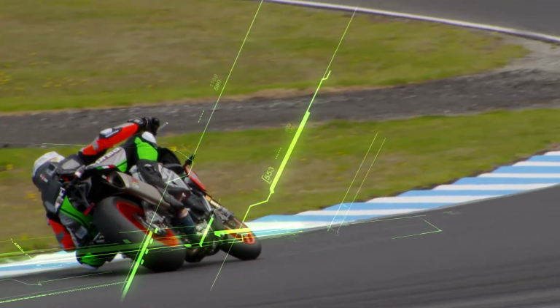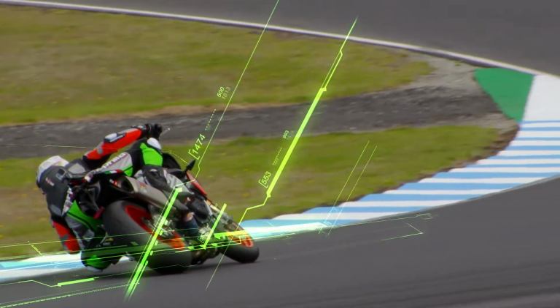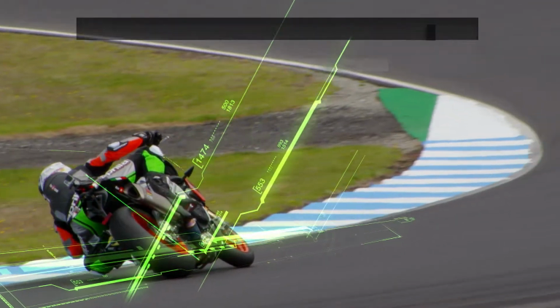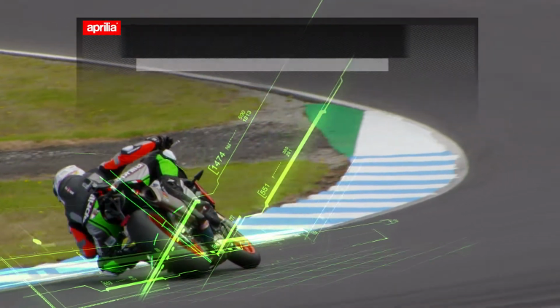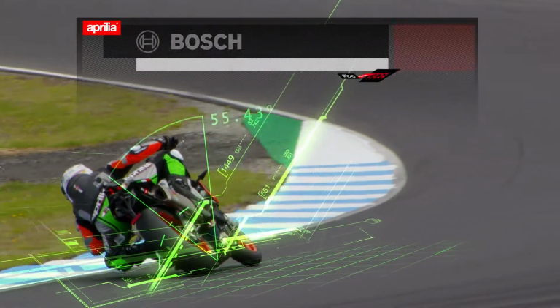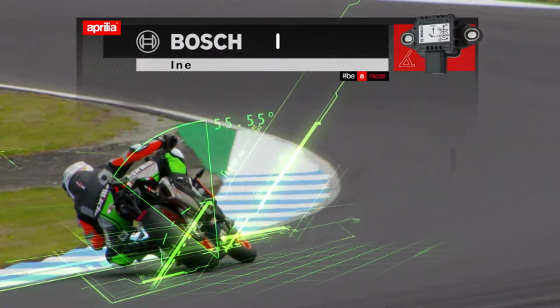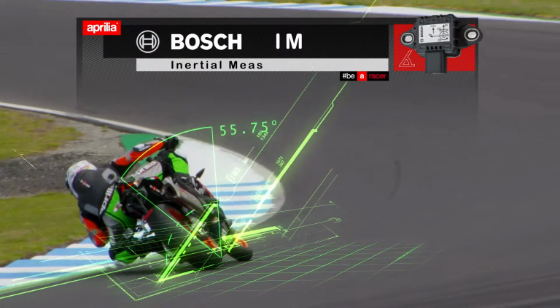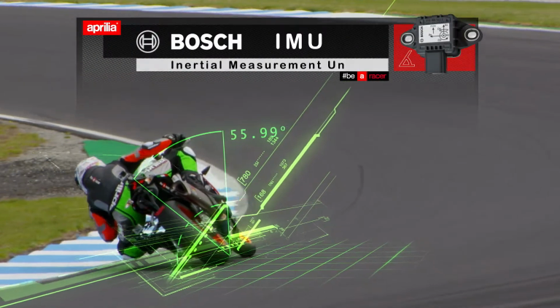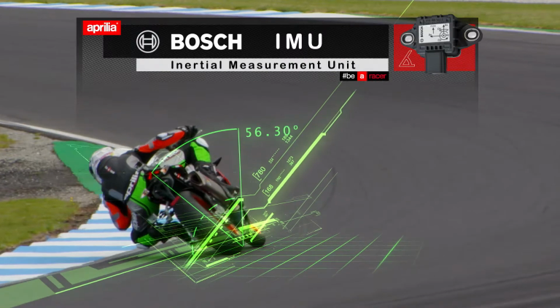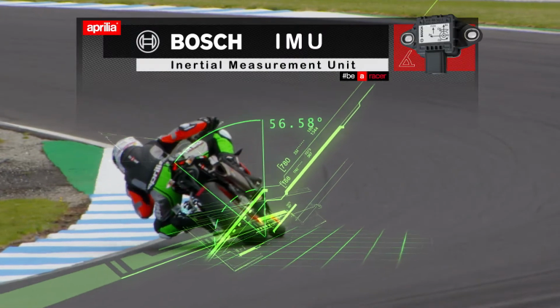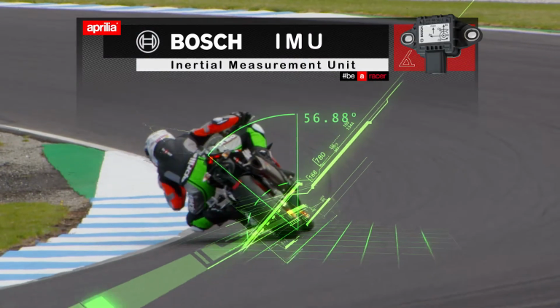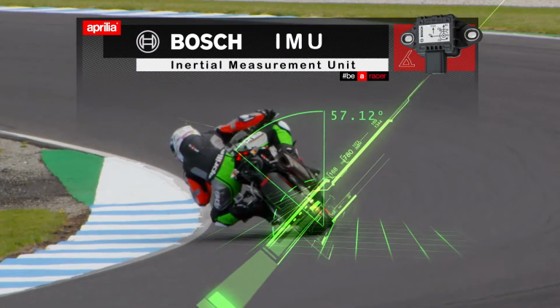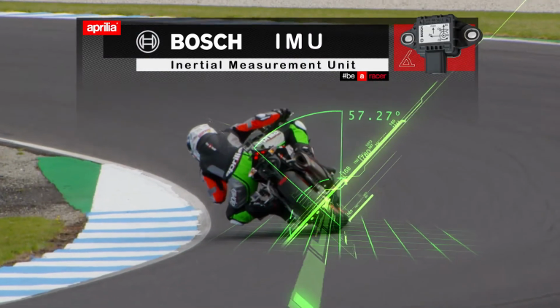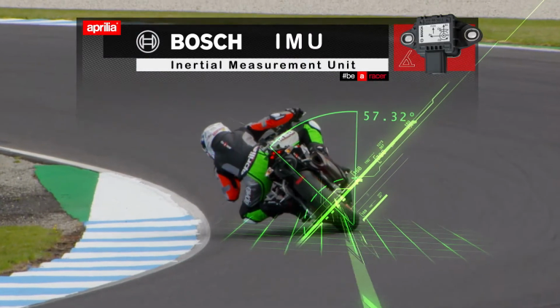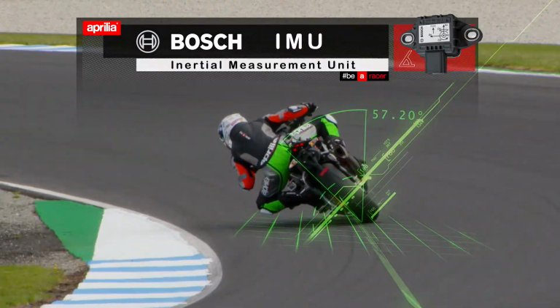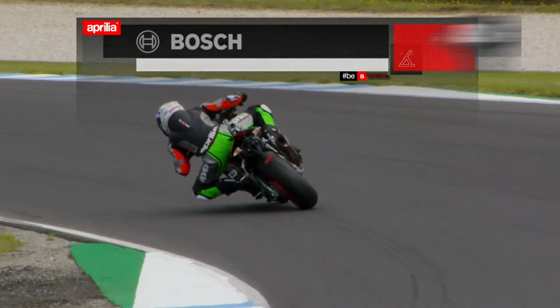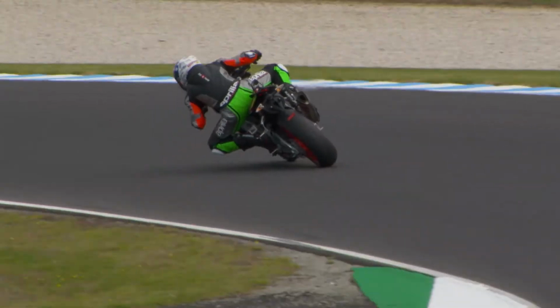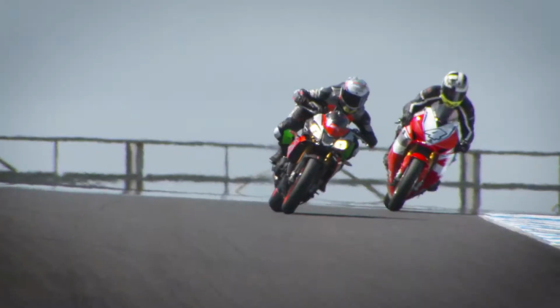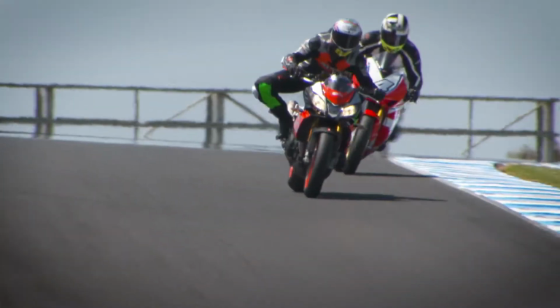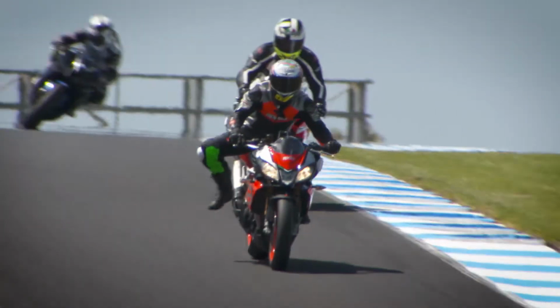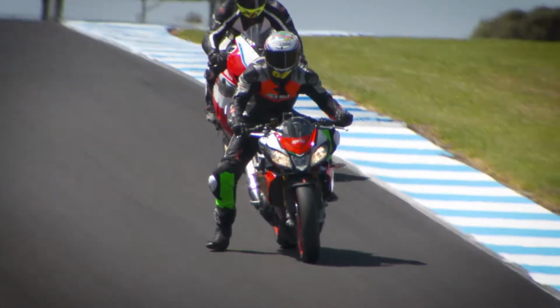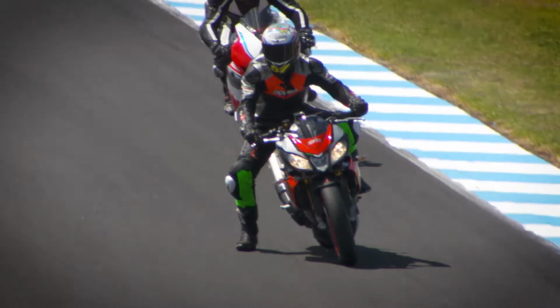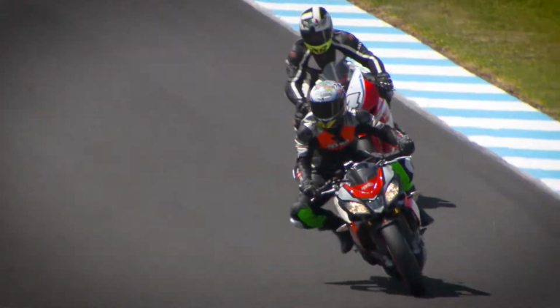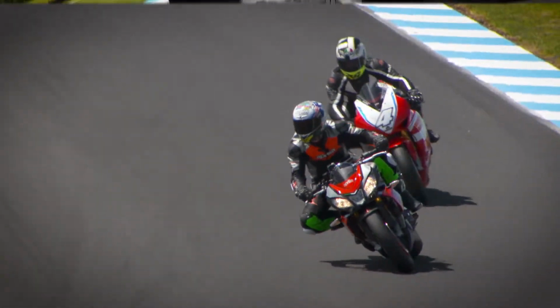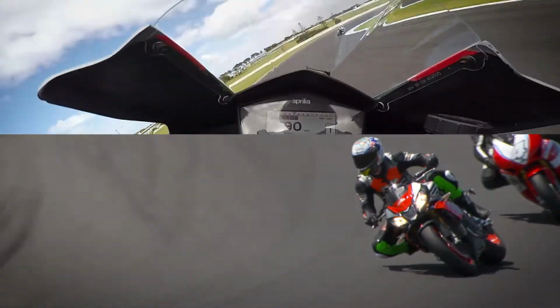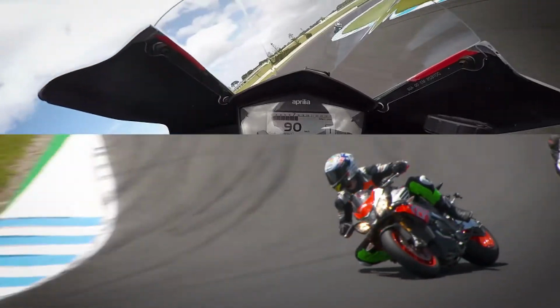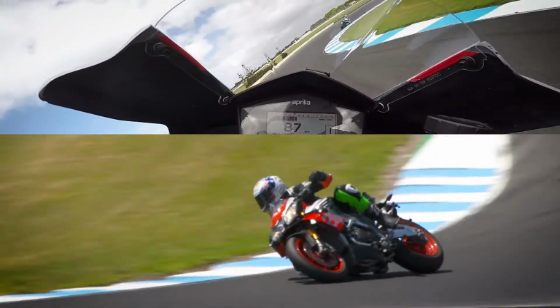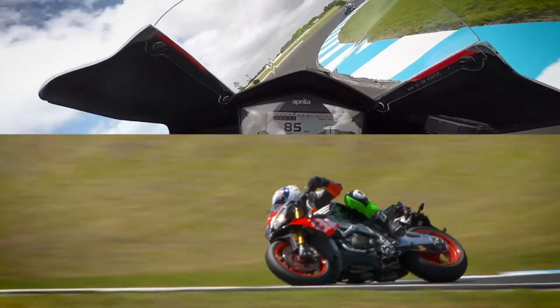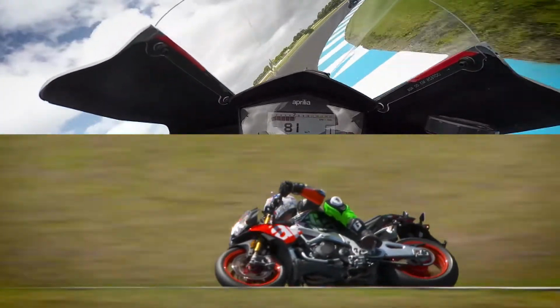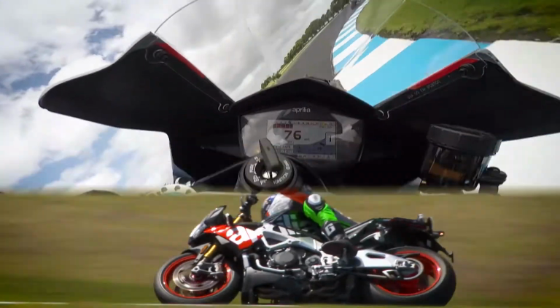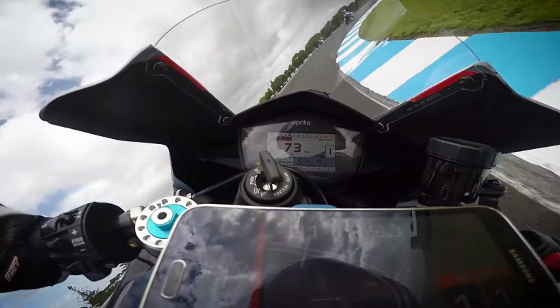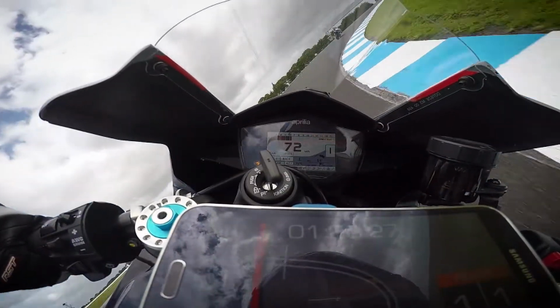Bosch's inertial measurement unit is really the heart of the new Aprilia RSV4. It can tell whether the bike is leaned over or not, and the more that the bike leans over, the more it moderates the ABS.